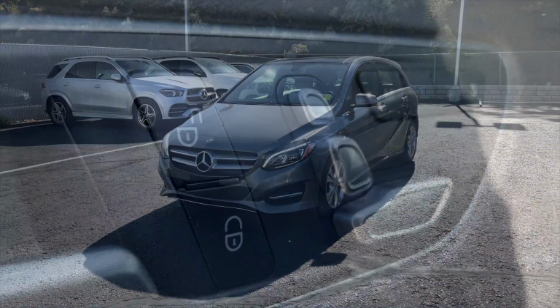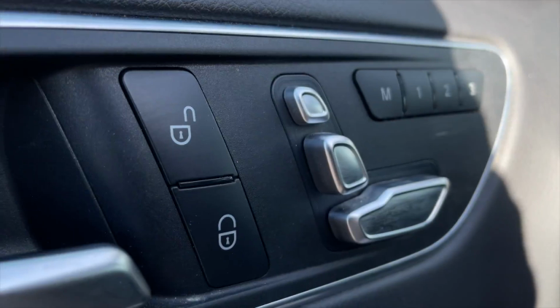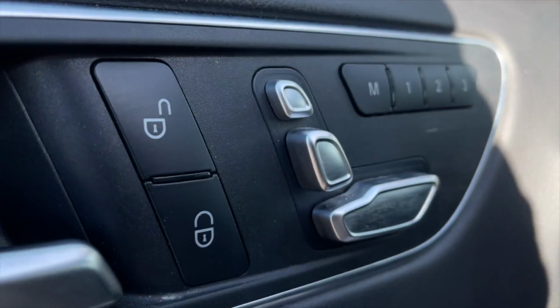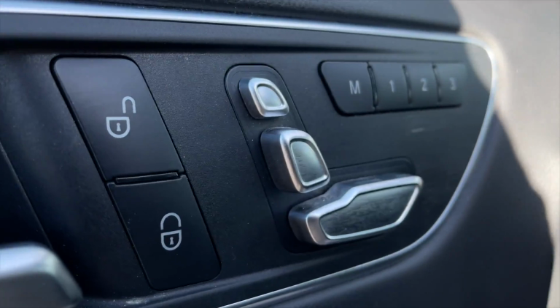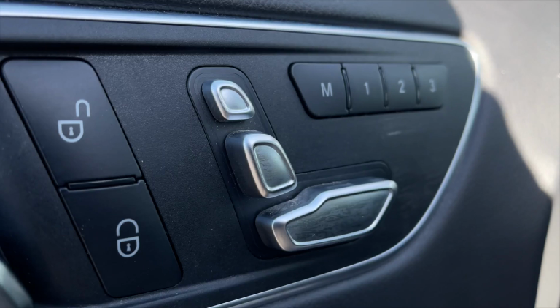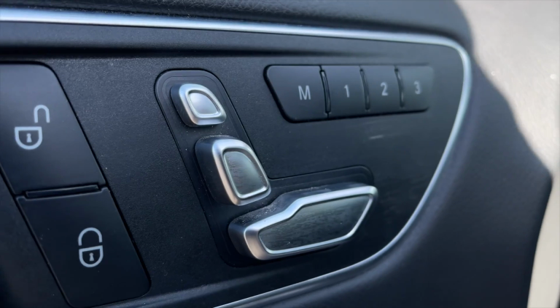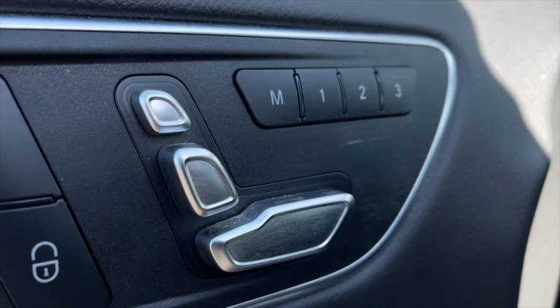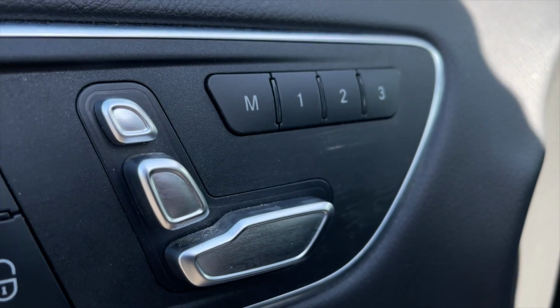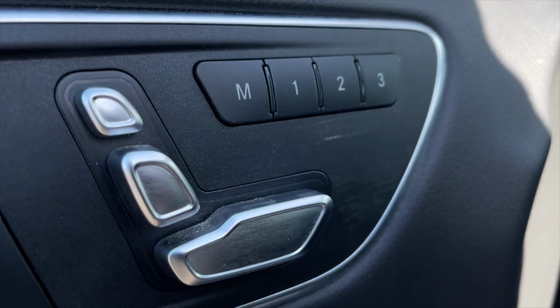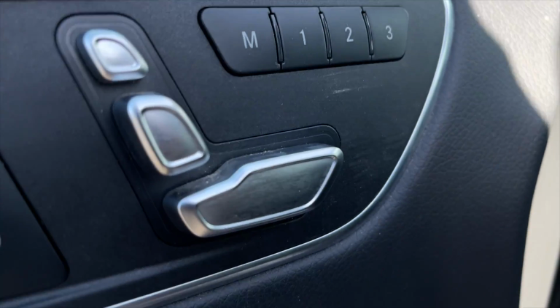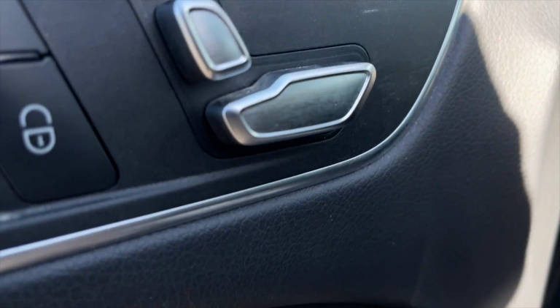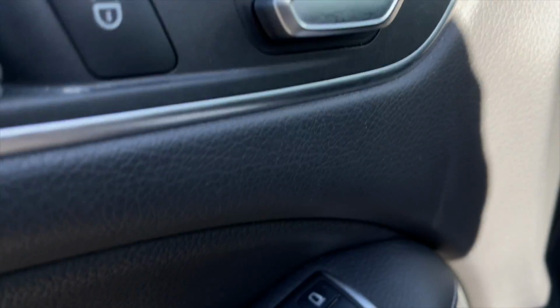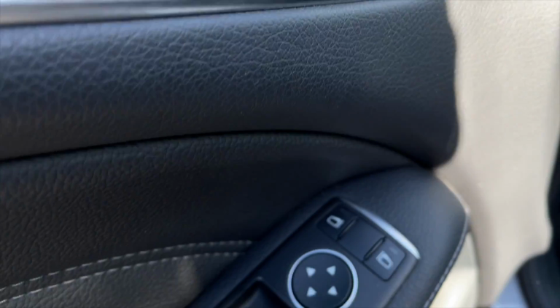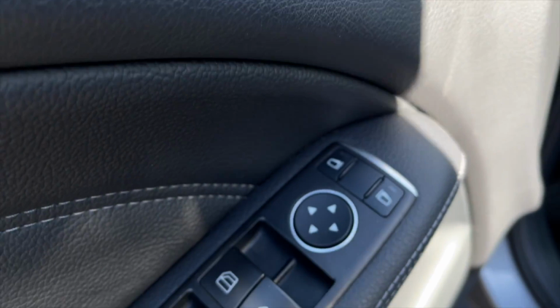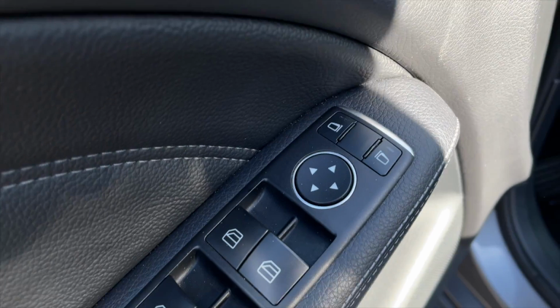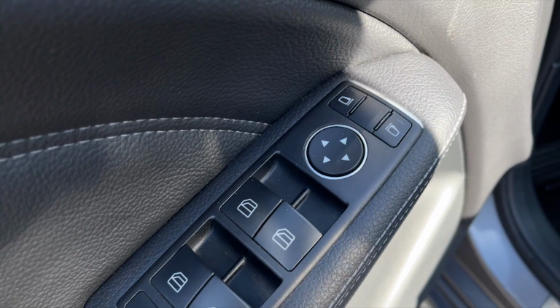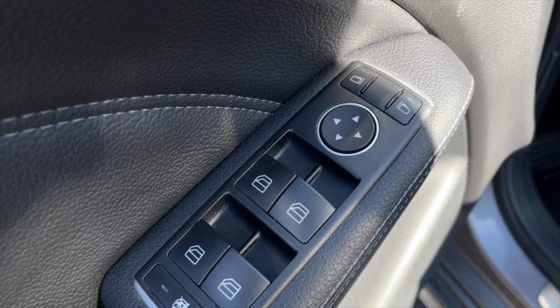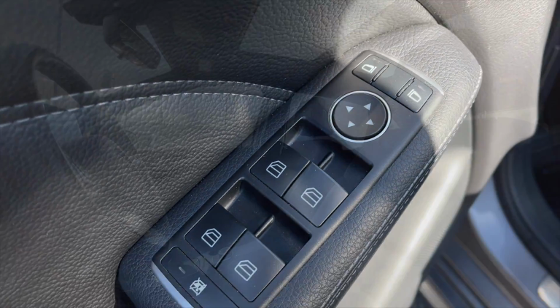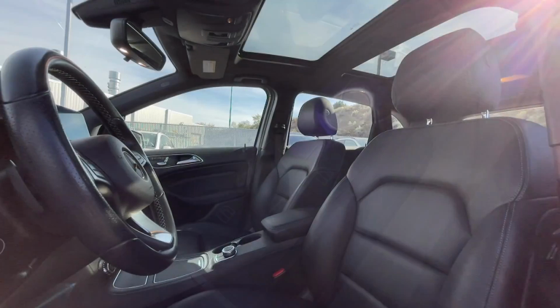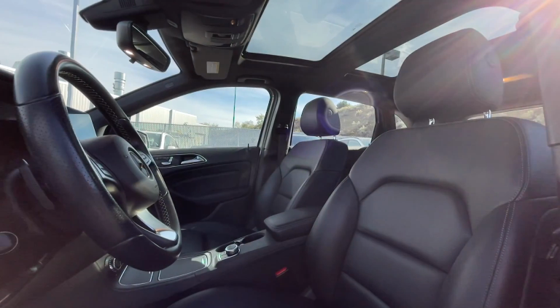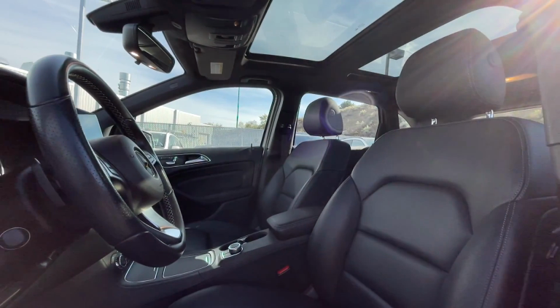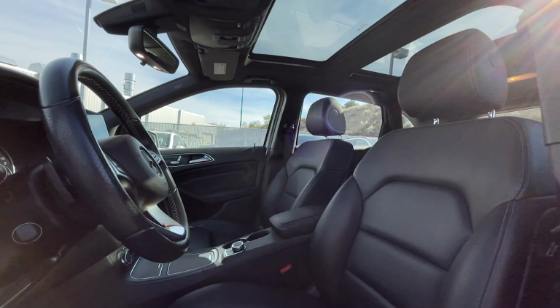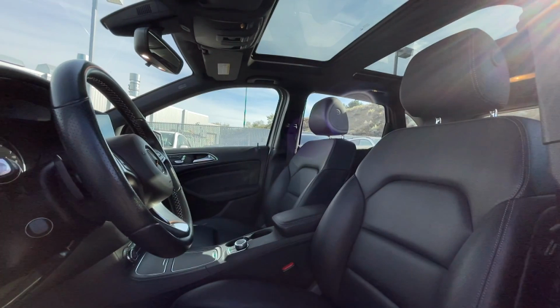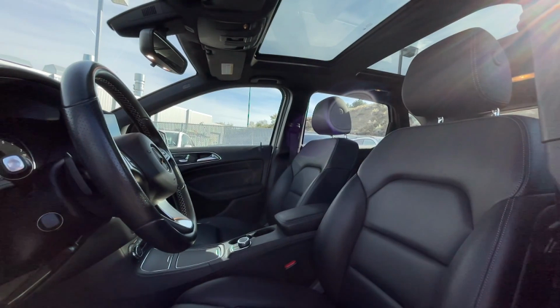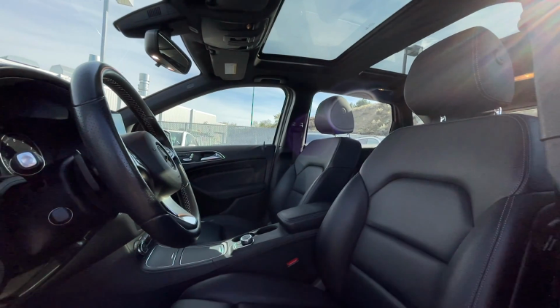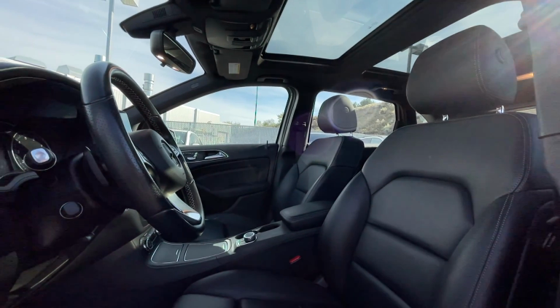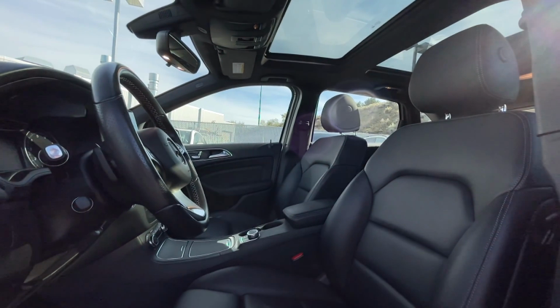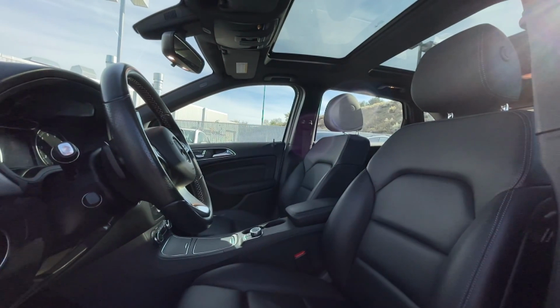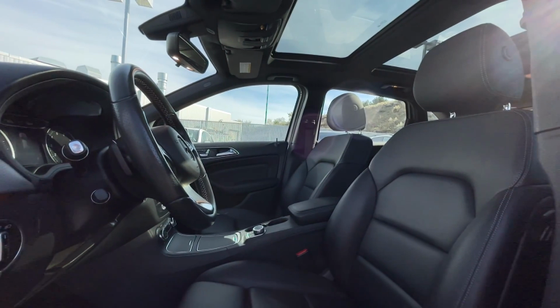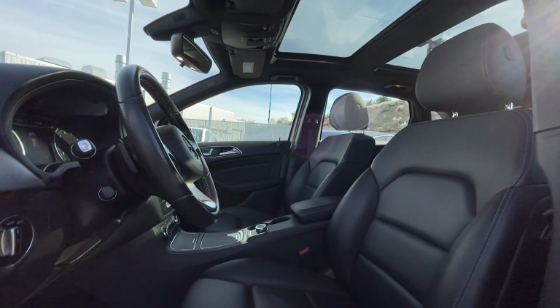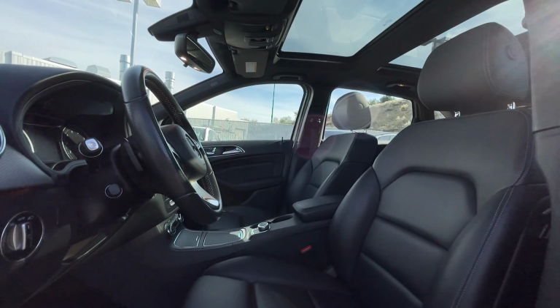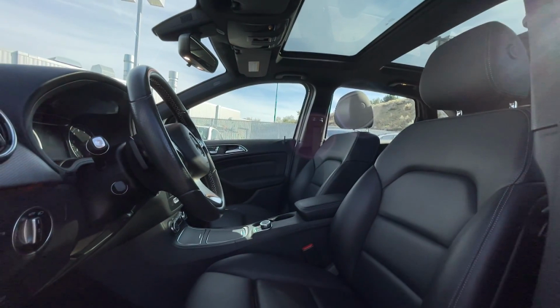For your power interior accessories, you get power locks, memory driver seat settings, power mirrors, and power windows. For your interior, this is a five-passenger vehicle with black artico leather interior seating.